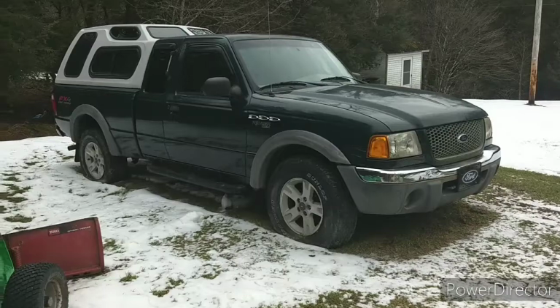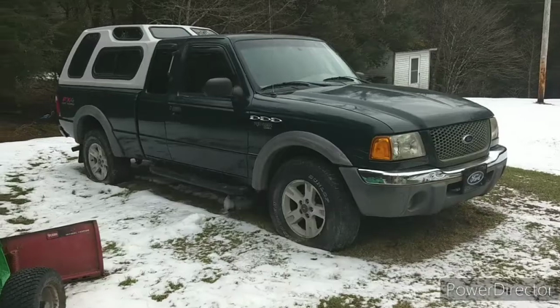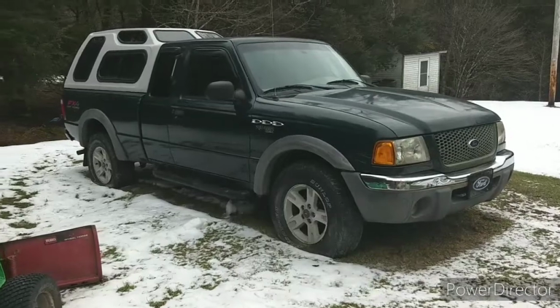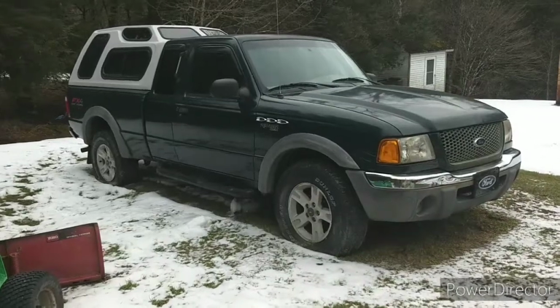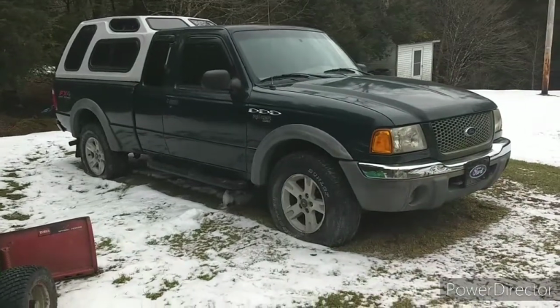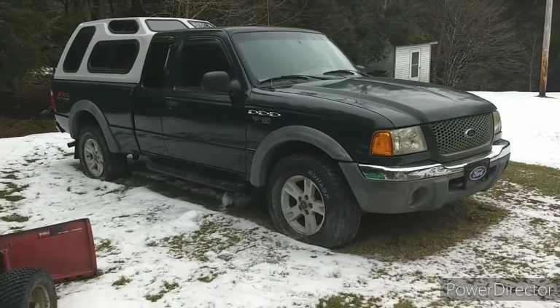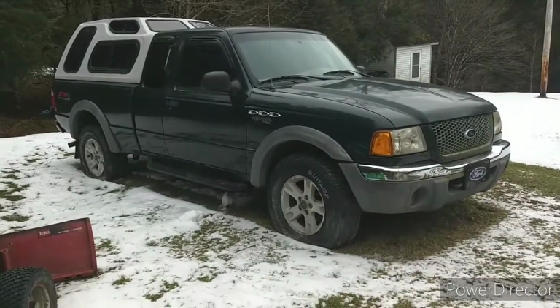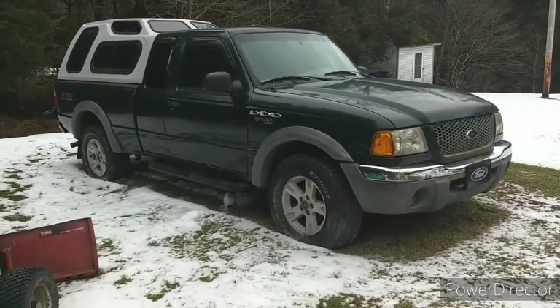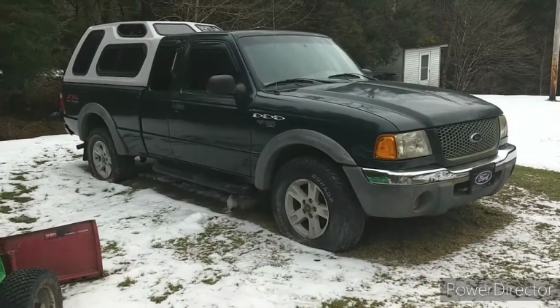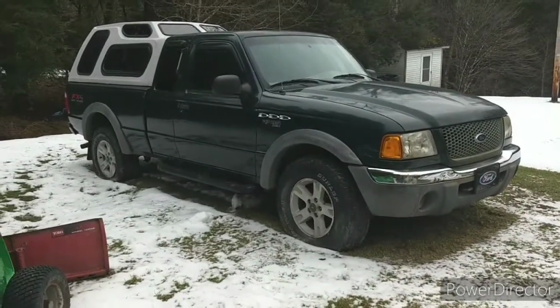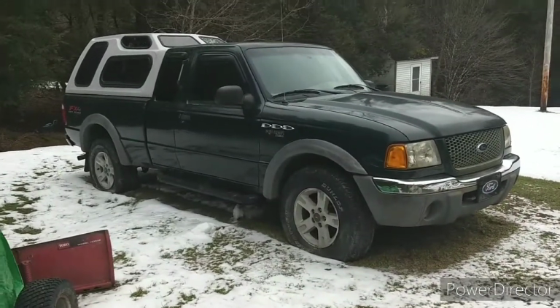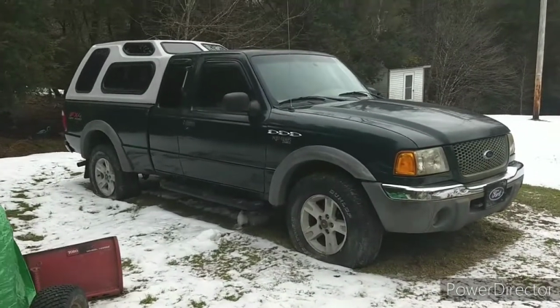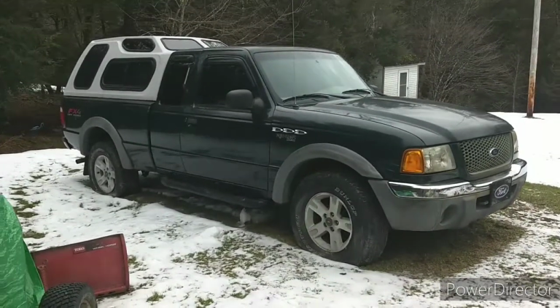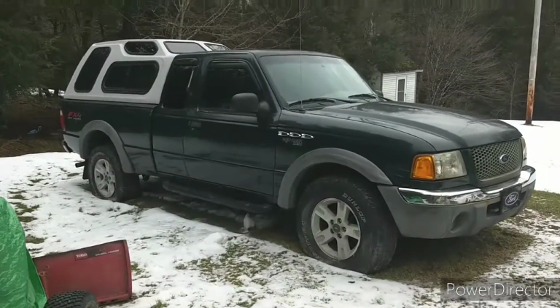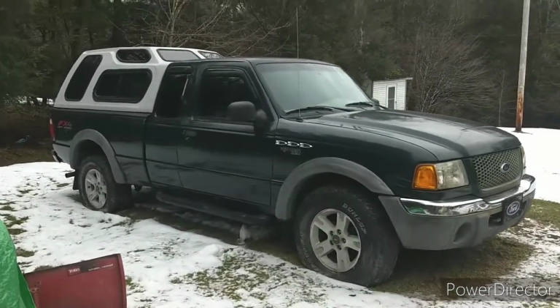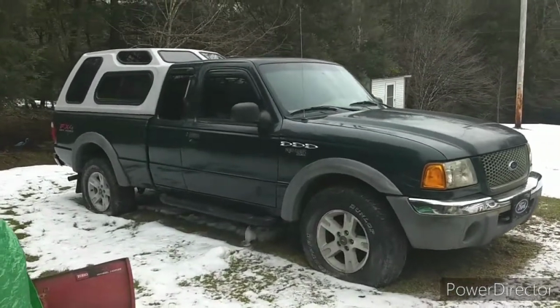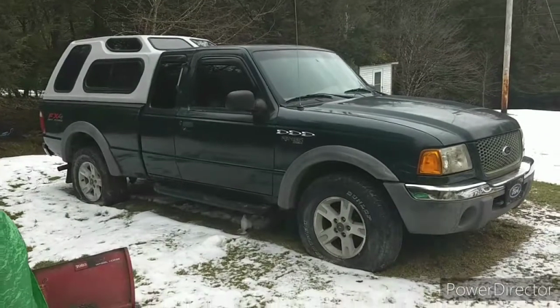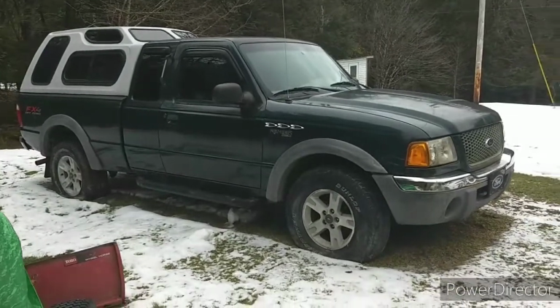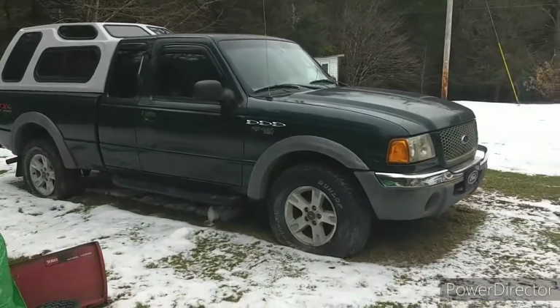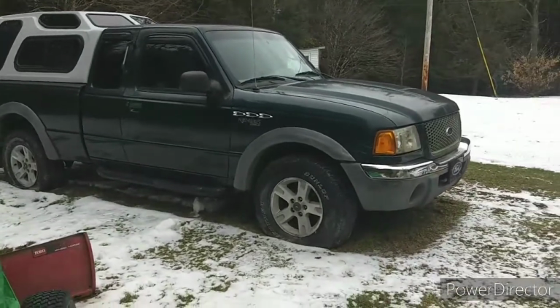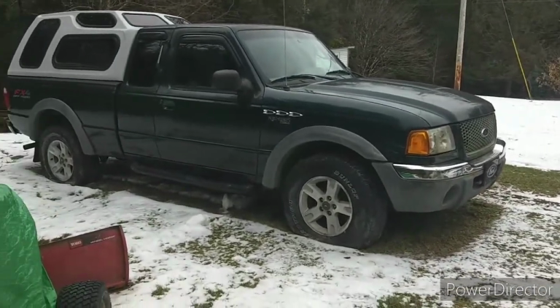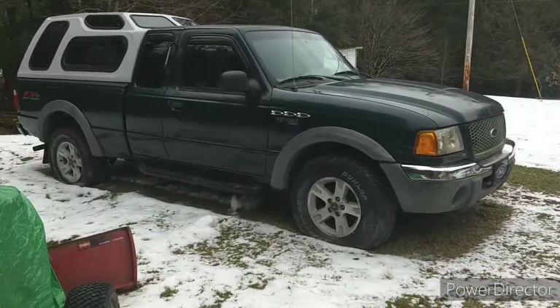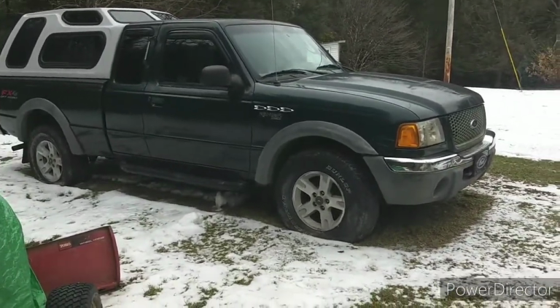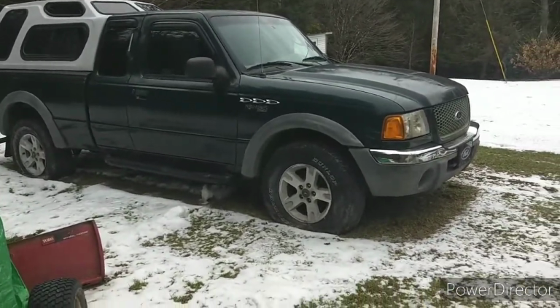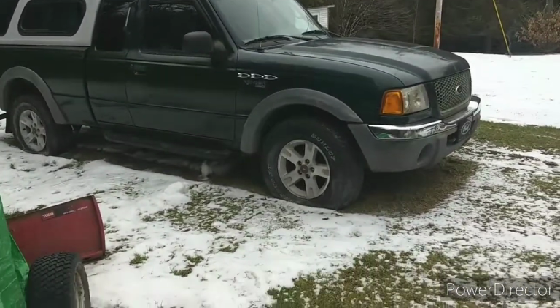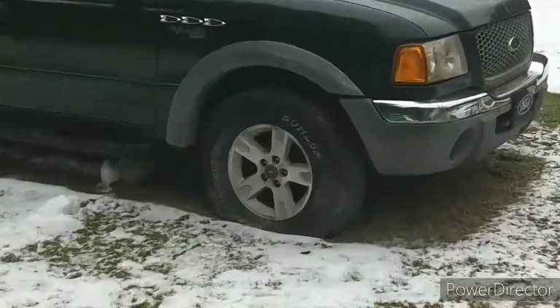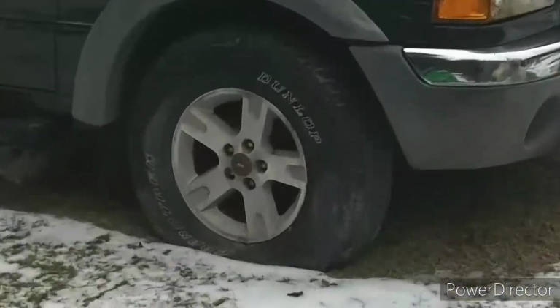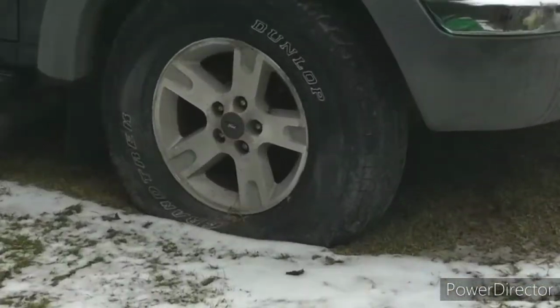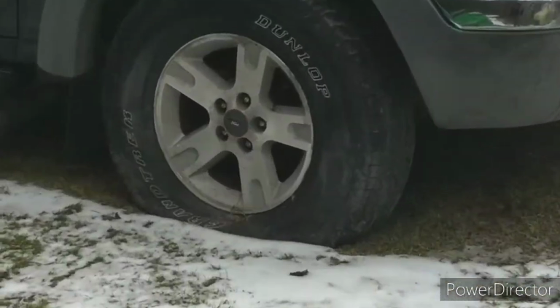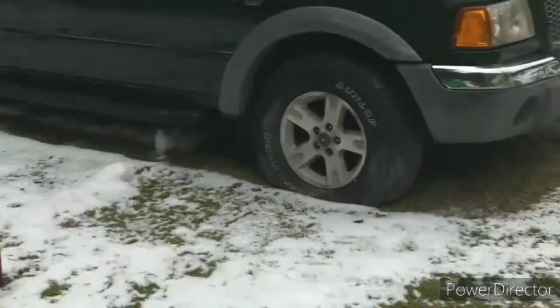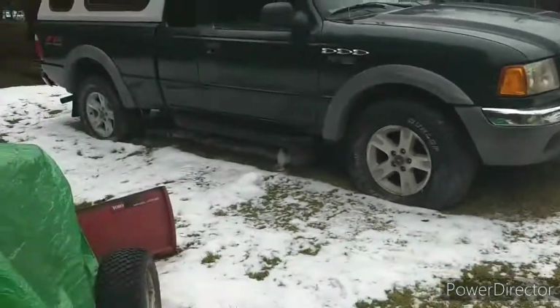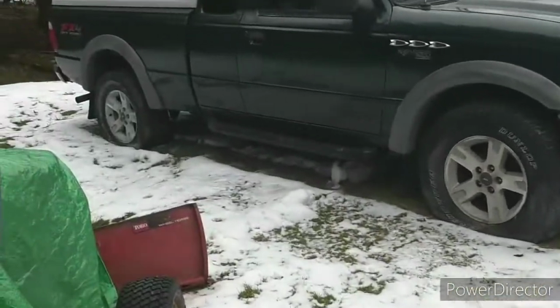Right here we have a 2003 Ford Ranger XLT FX4. The first thing you're going to notice is, what happened to the tires?